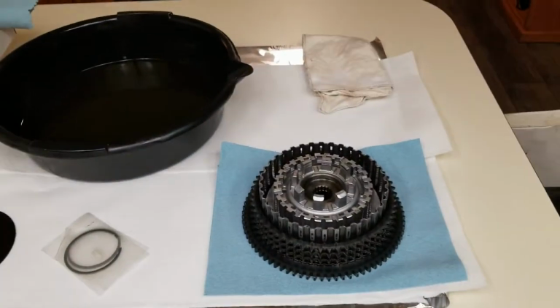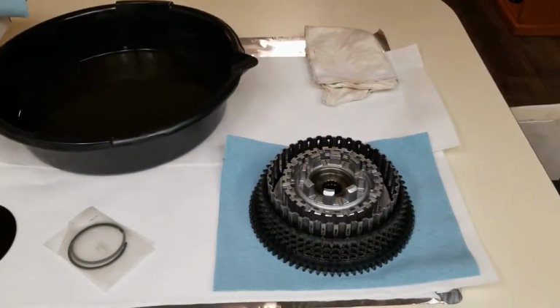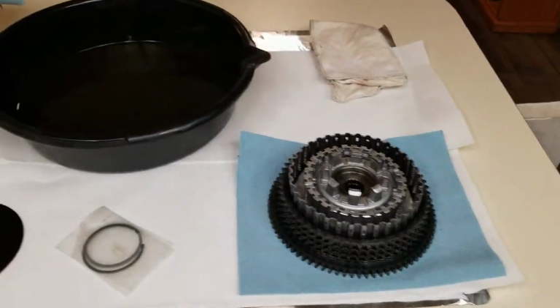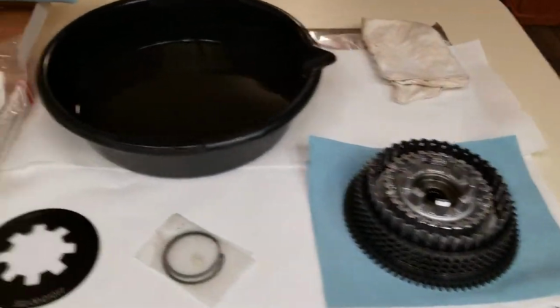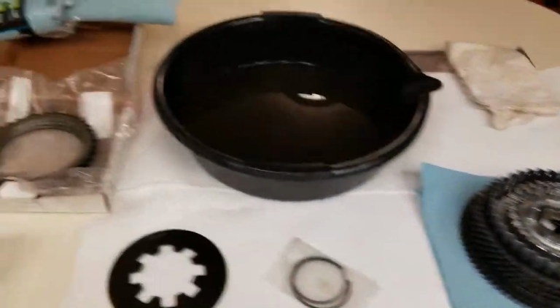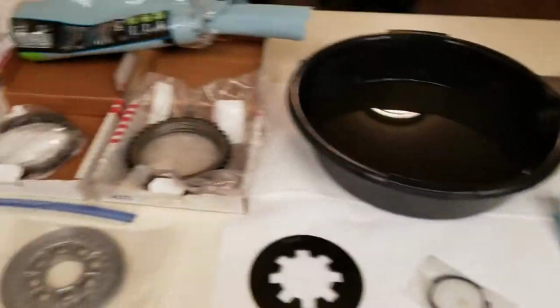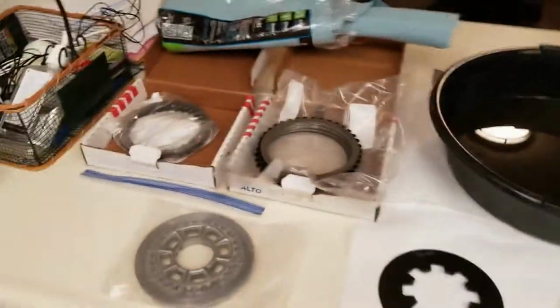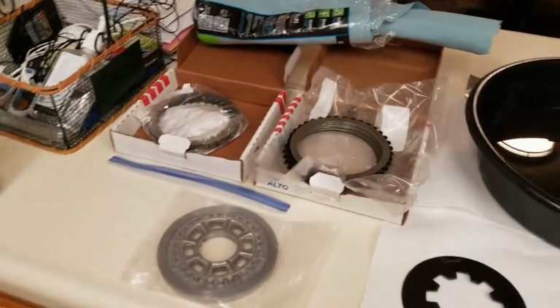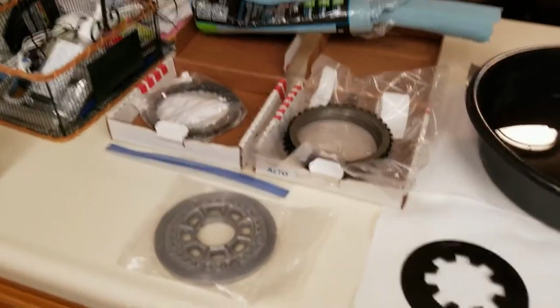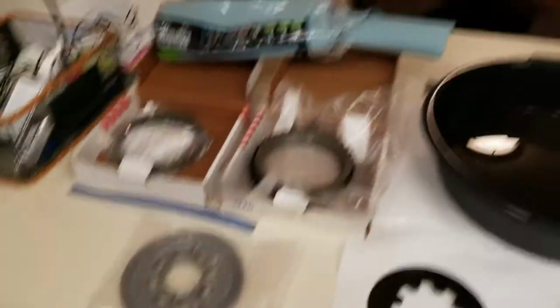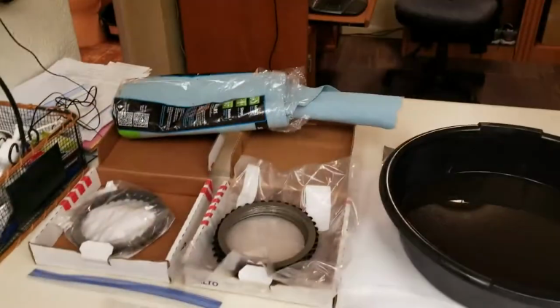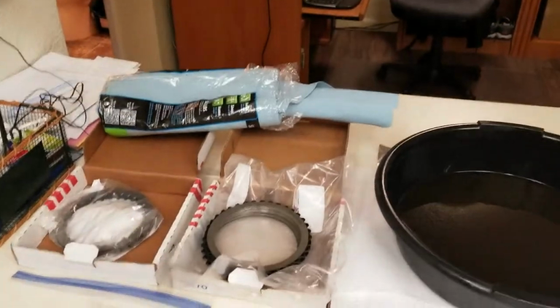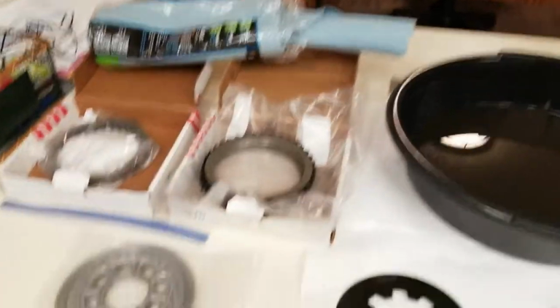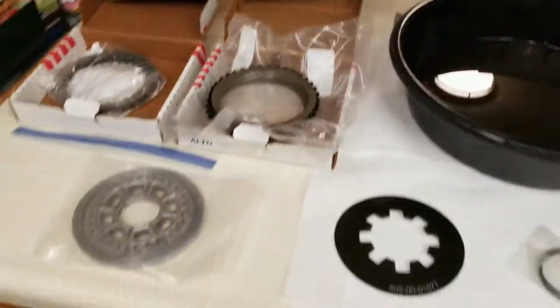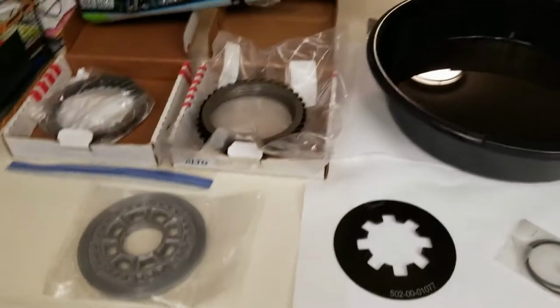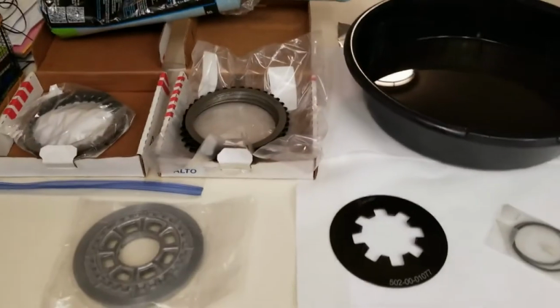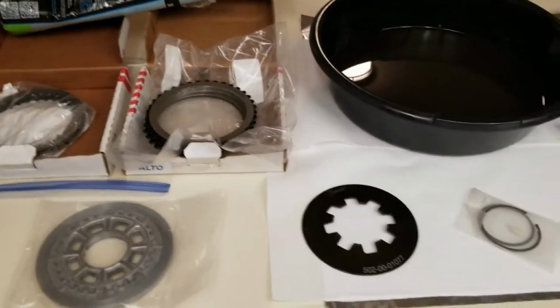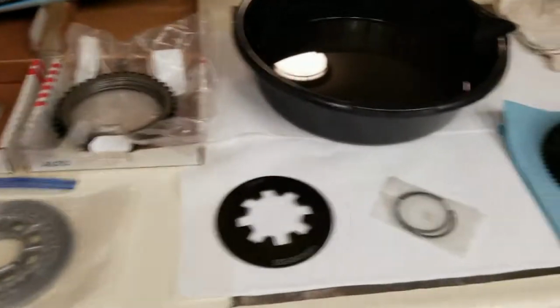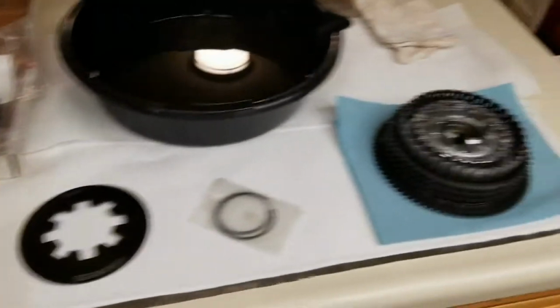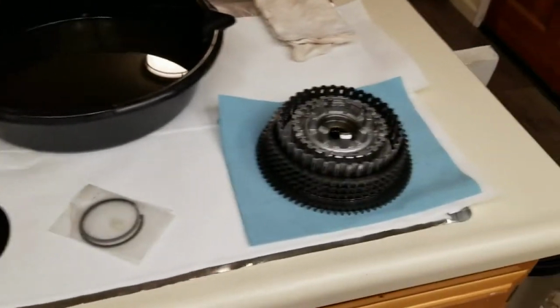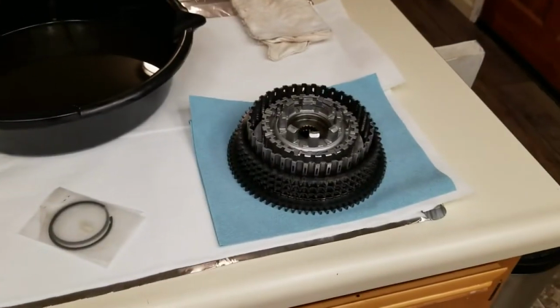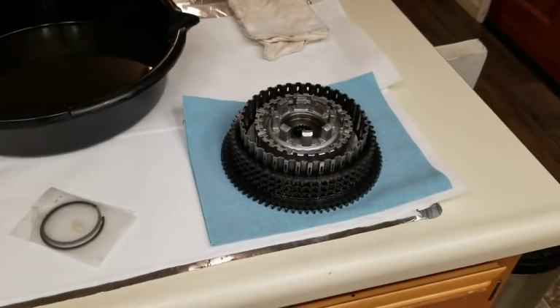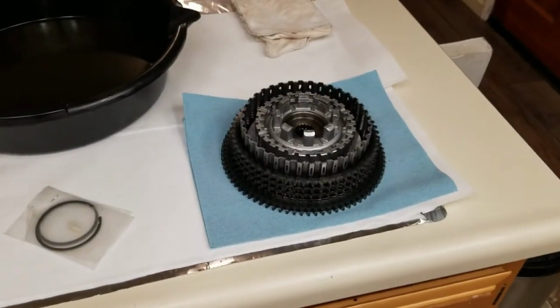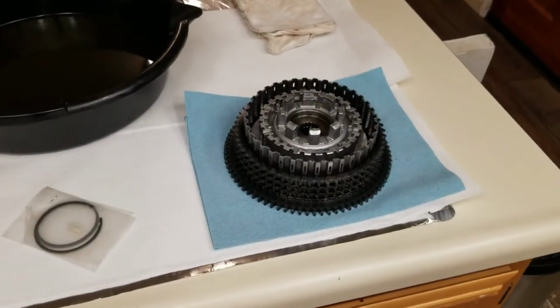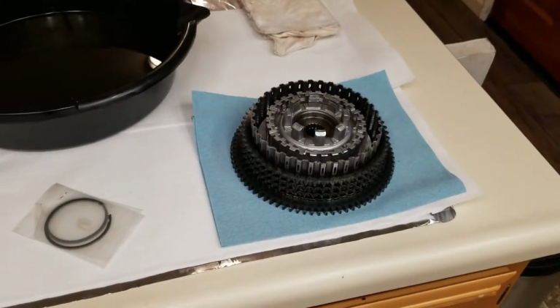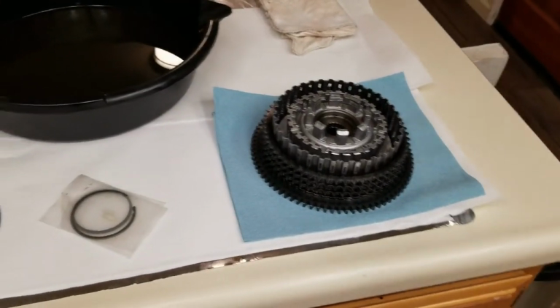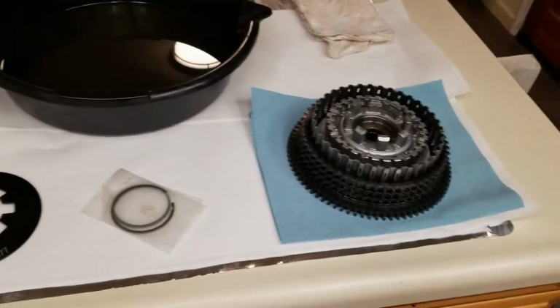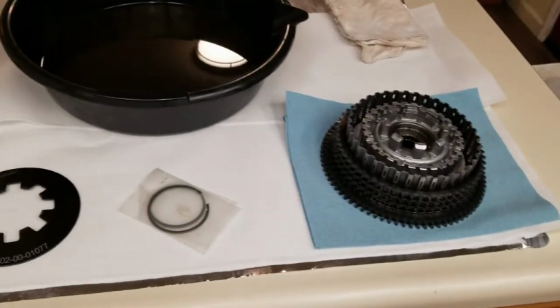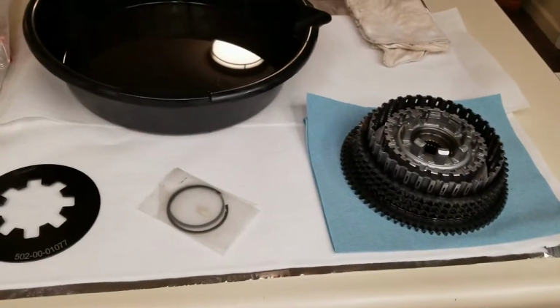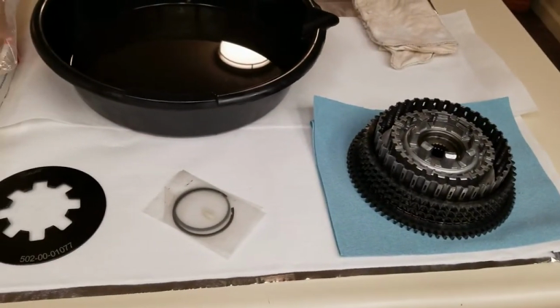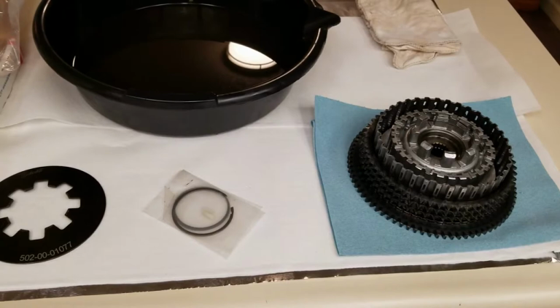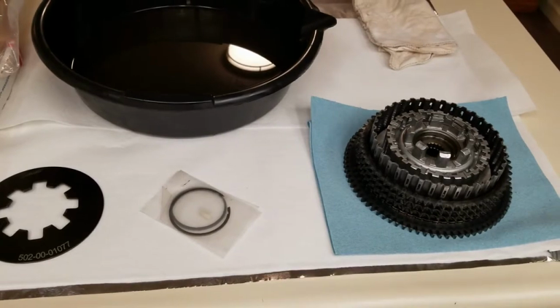Alright YouTubers, I've never done a how-to video before on my first try, so give me a break. We are putting together the clutch hub and basket for a Harley Sportster.